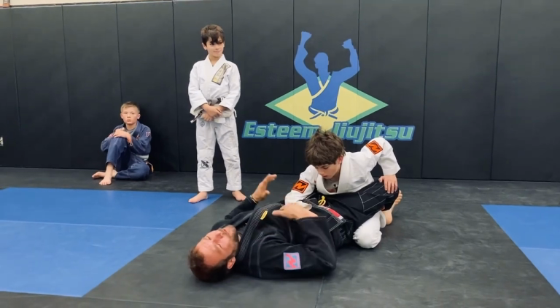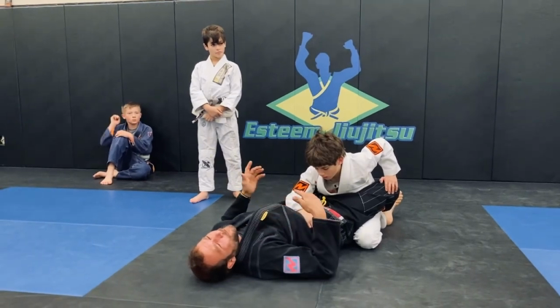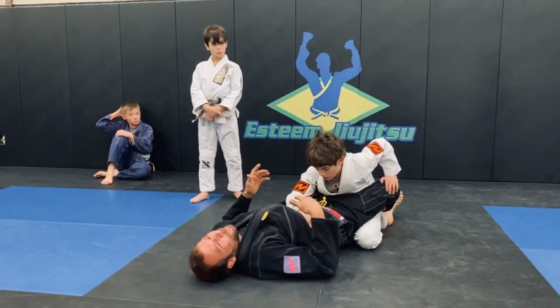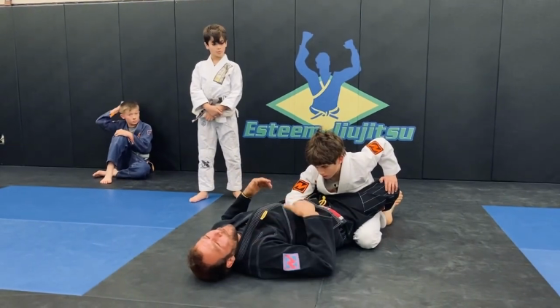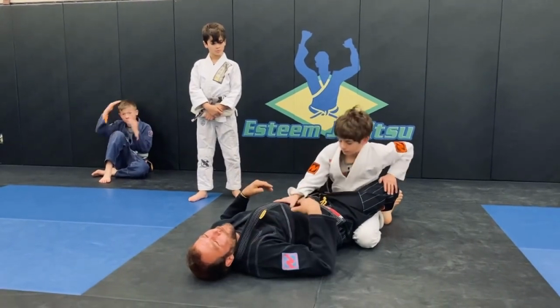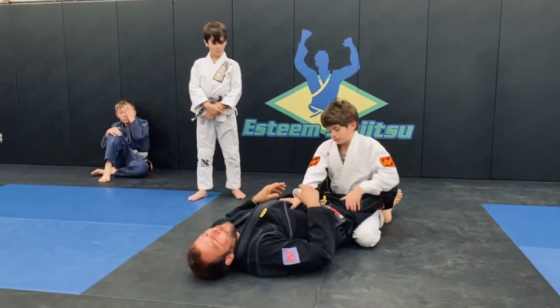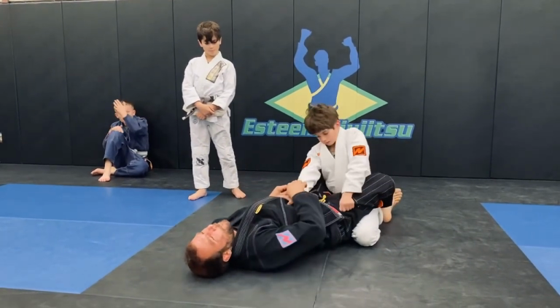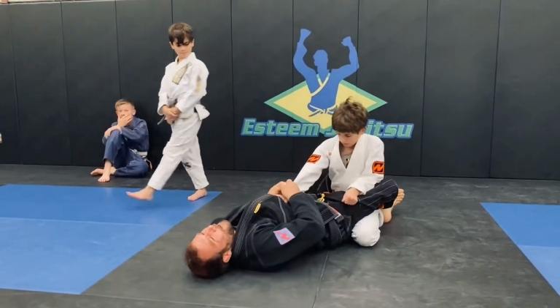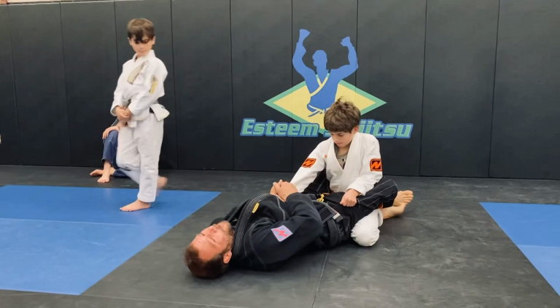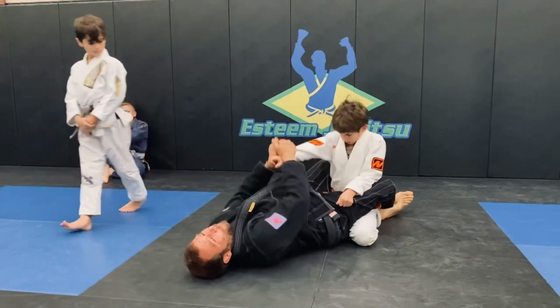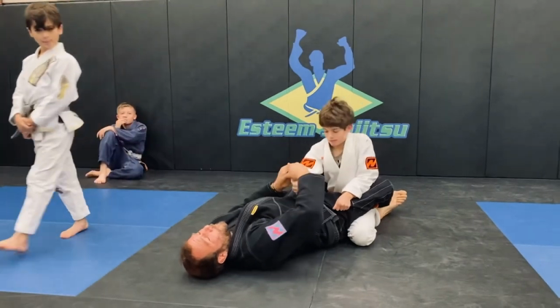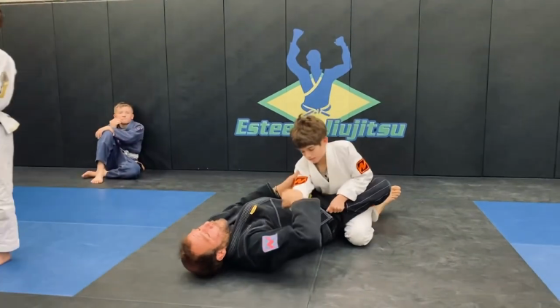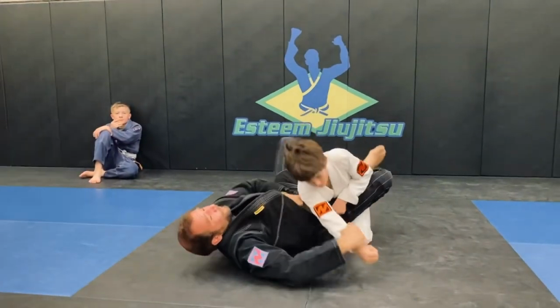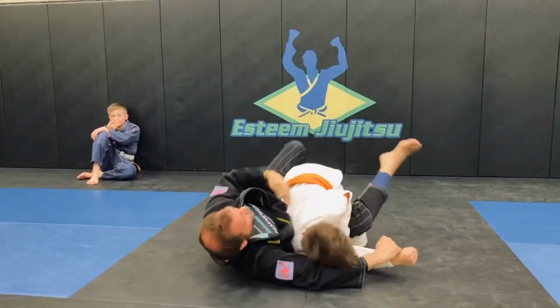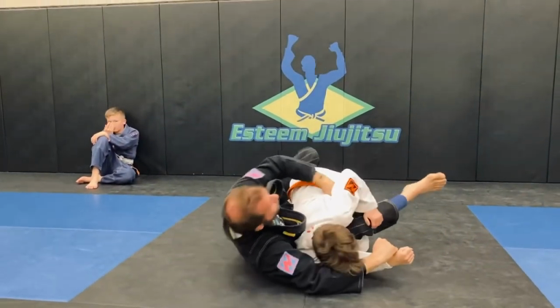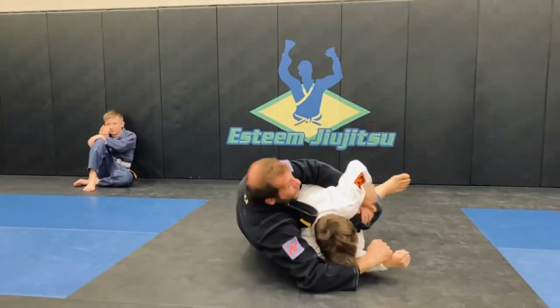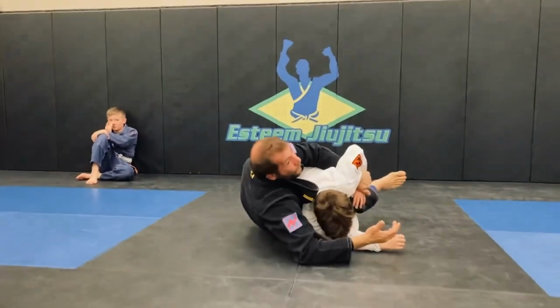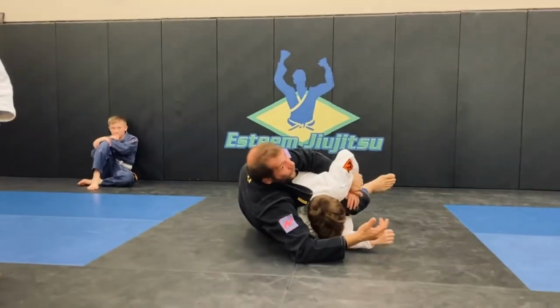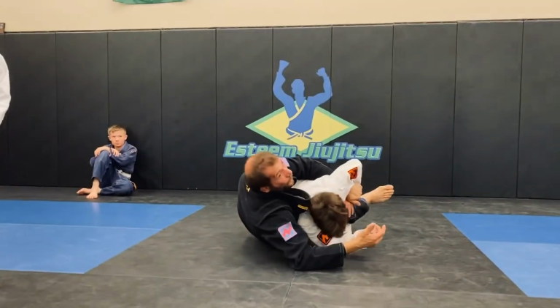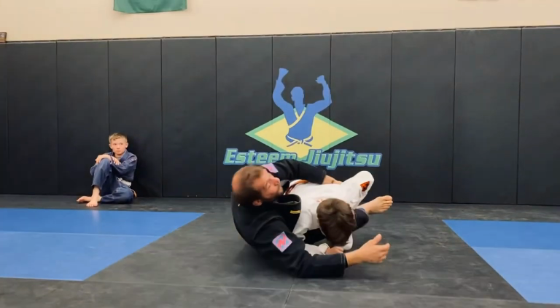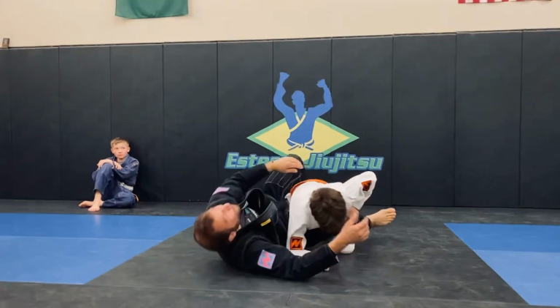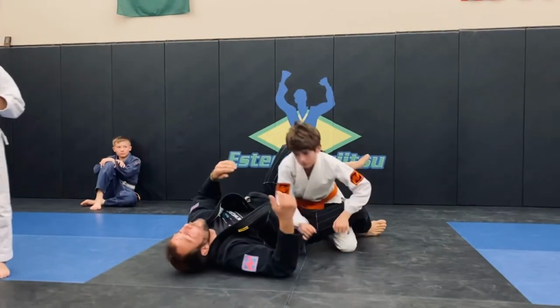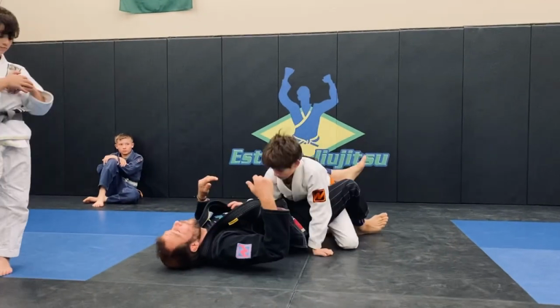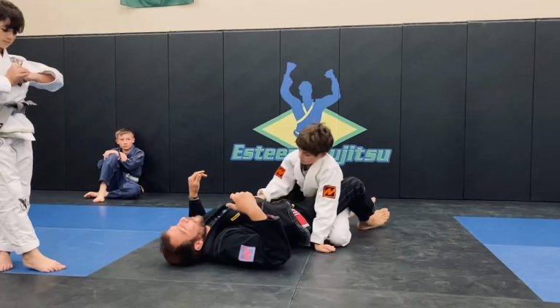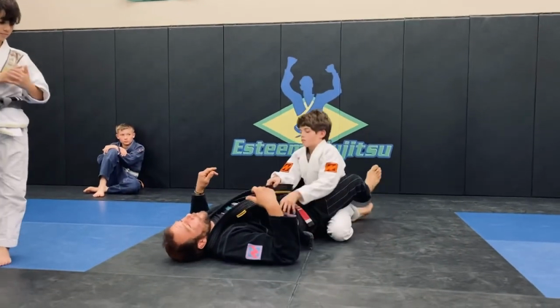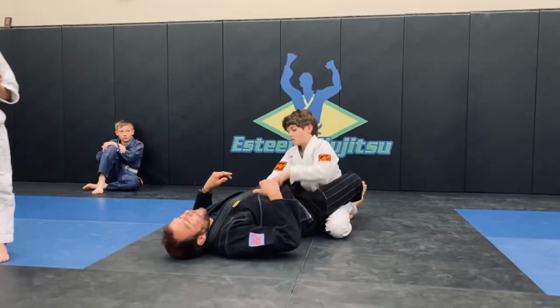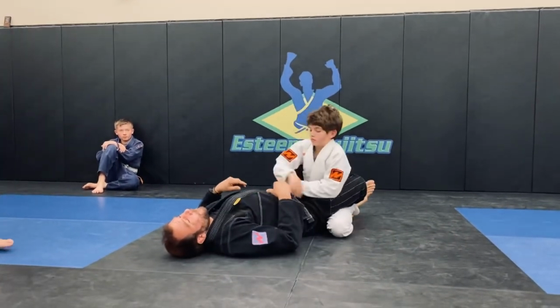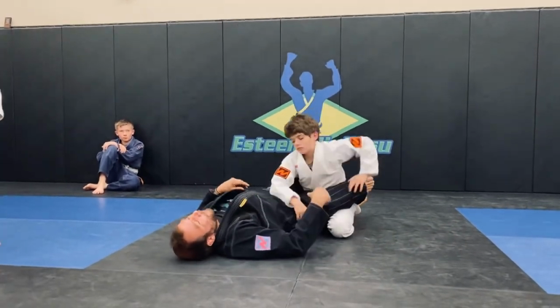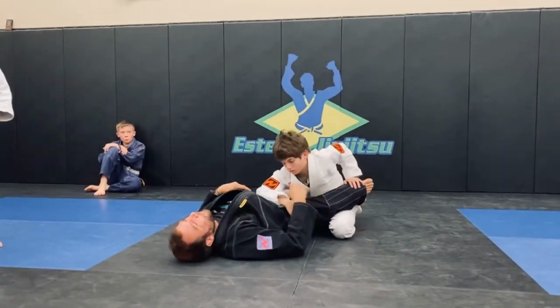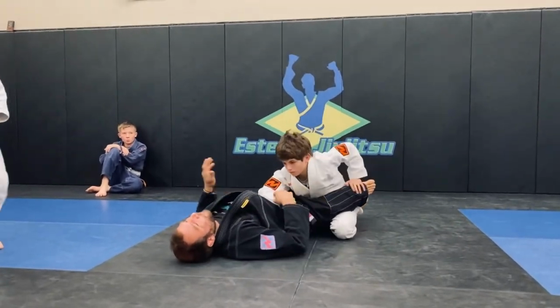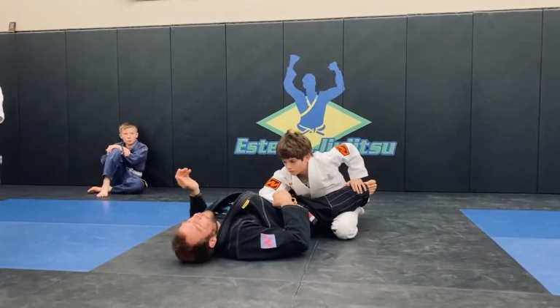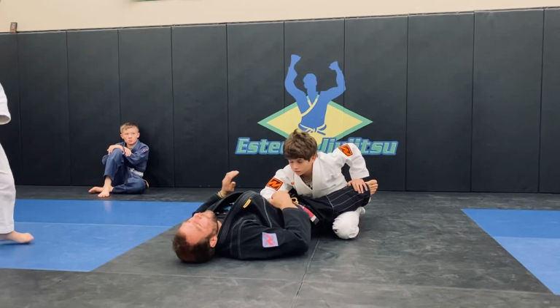Get a good kickstand grip, buddy. Get a good one, yeah? I mean, if I ever want to break this grip and do the same move, obviously I could. We'll keep doing it as if they're making this terrible mistake, just to keep it easy.